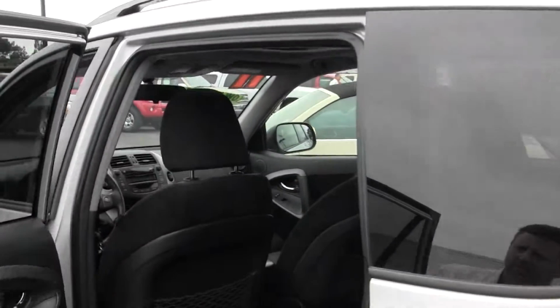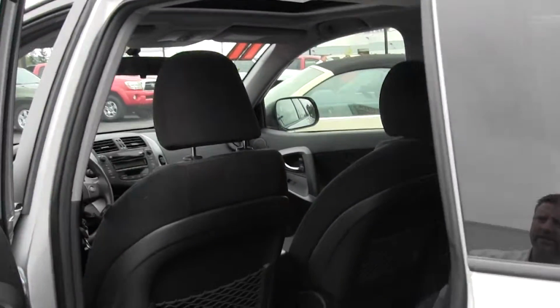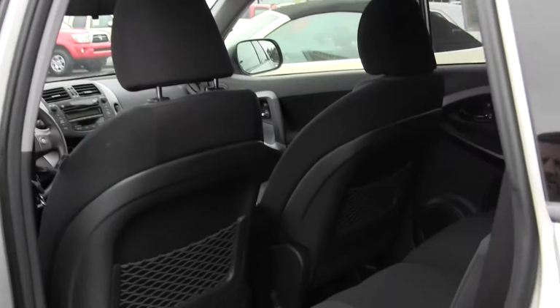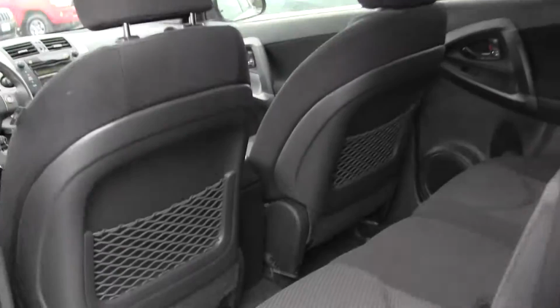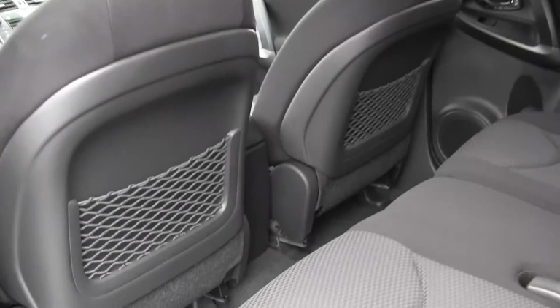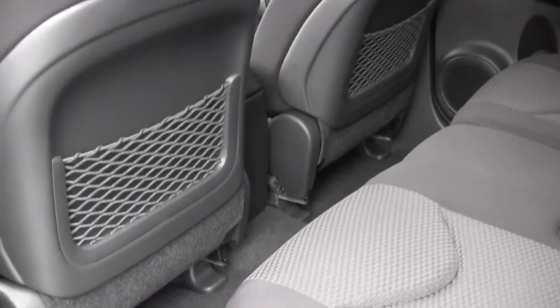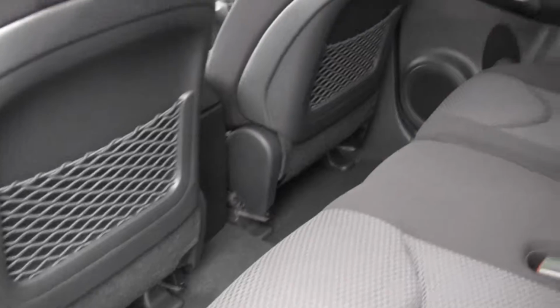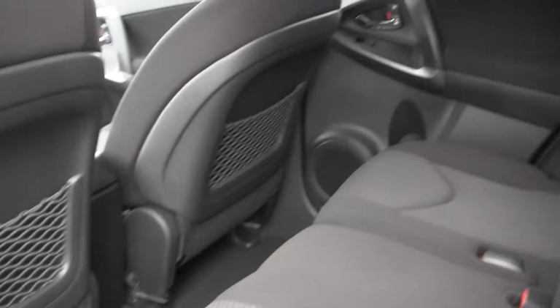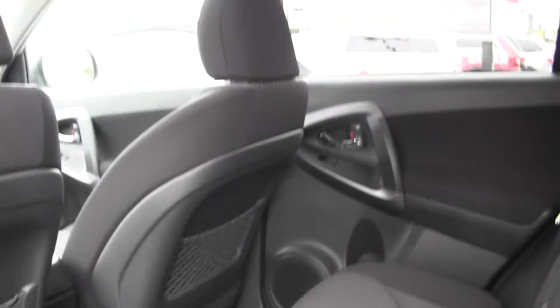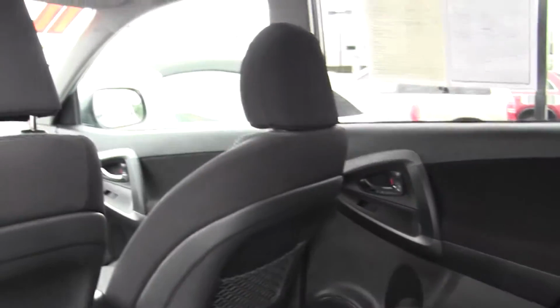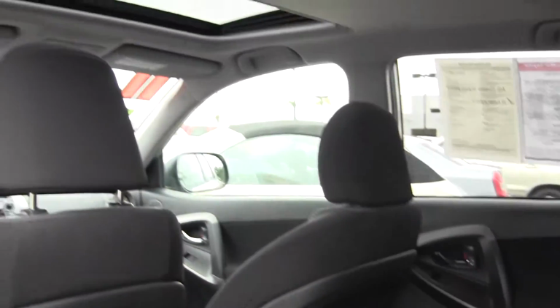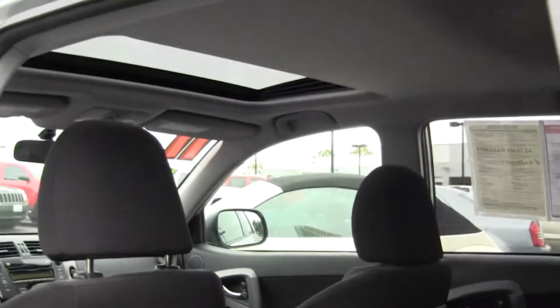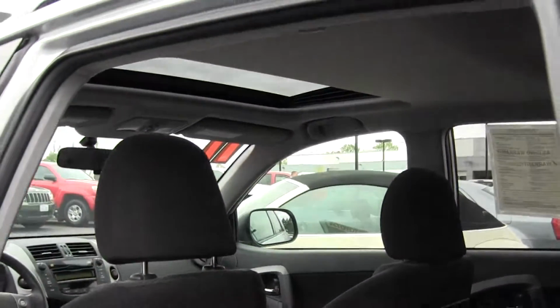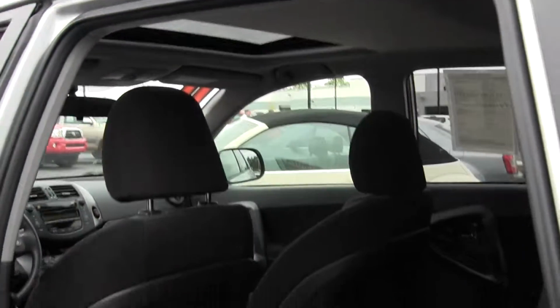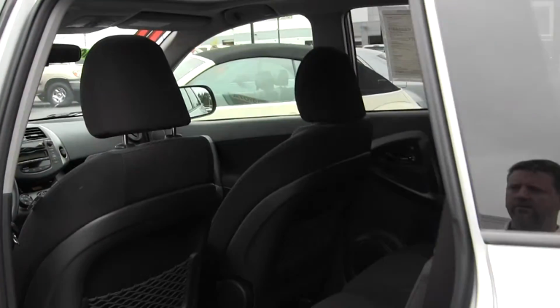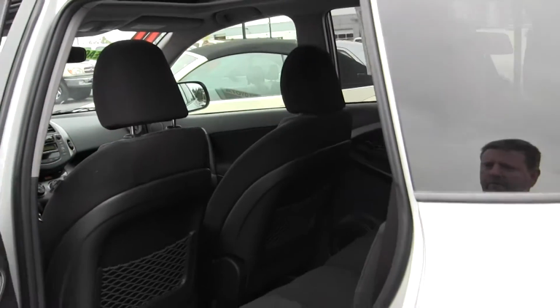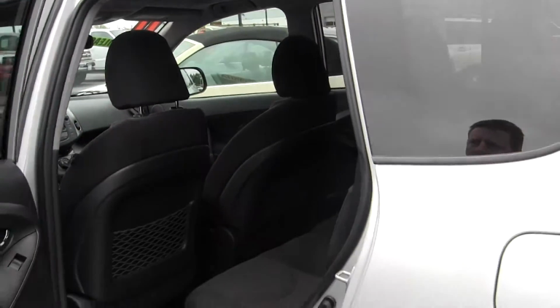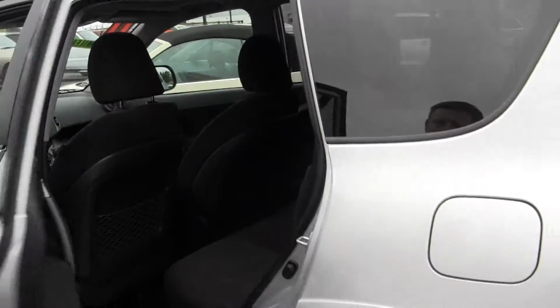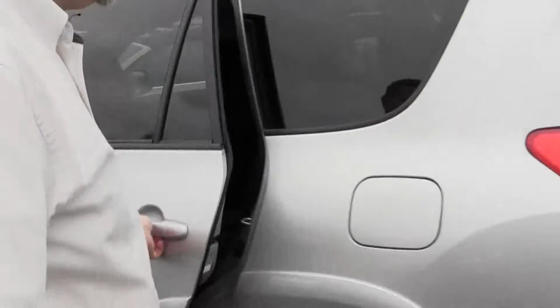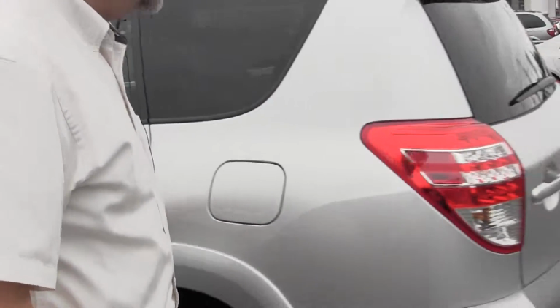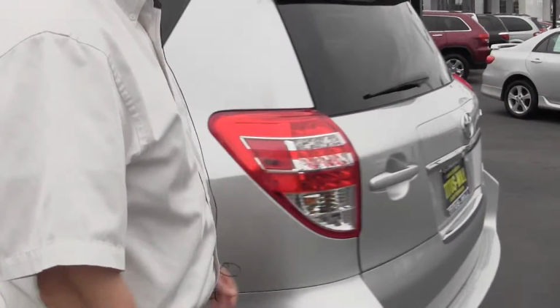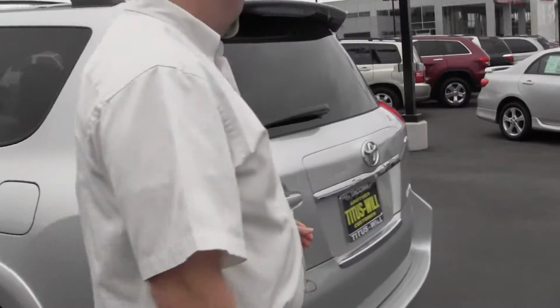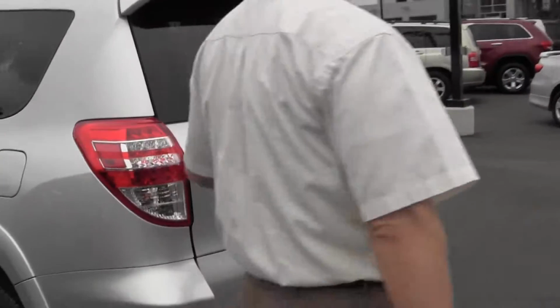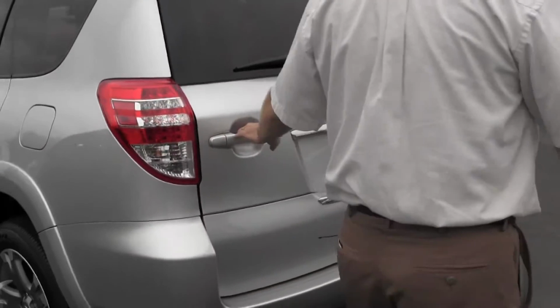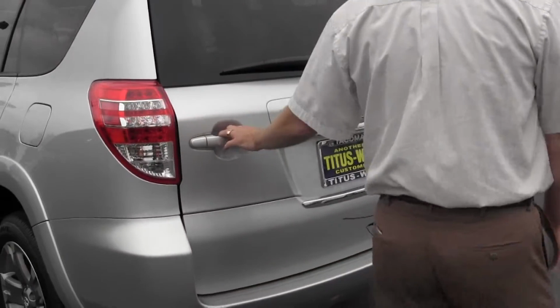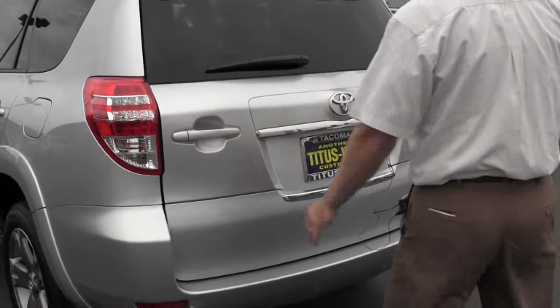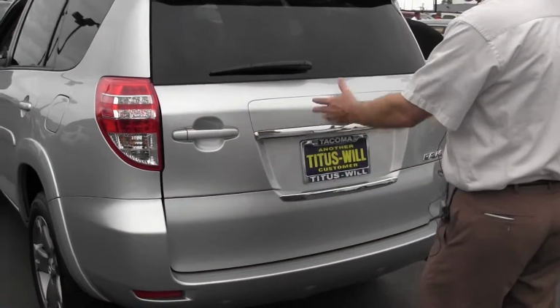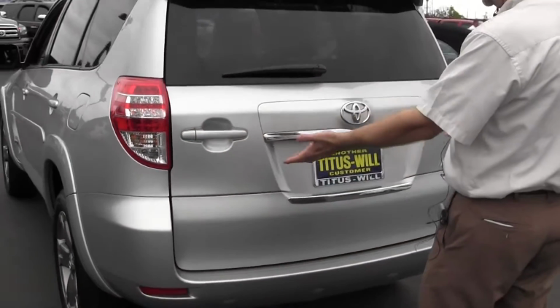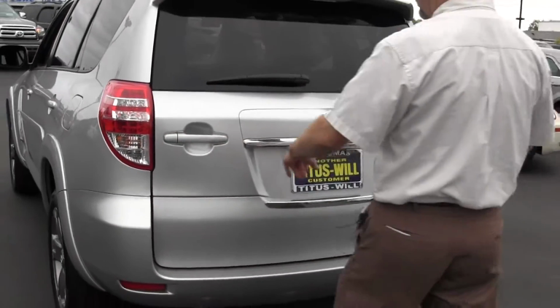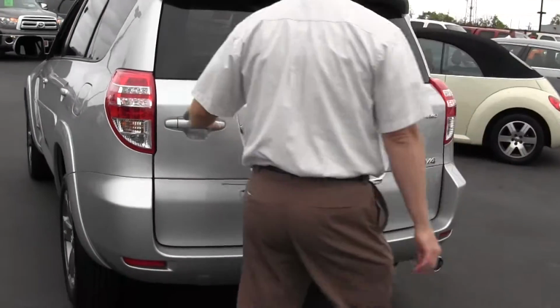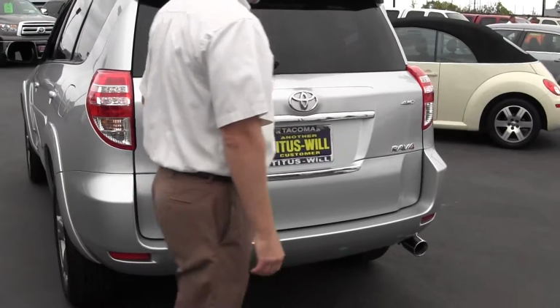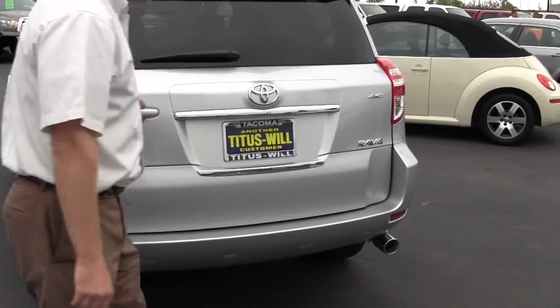Back seats — very spacious. Seats will fold down flat, and I'll show you that in a second. One other thing on this Sport is there's no spare tire hanging on the back like on the regular model.